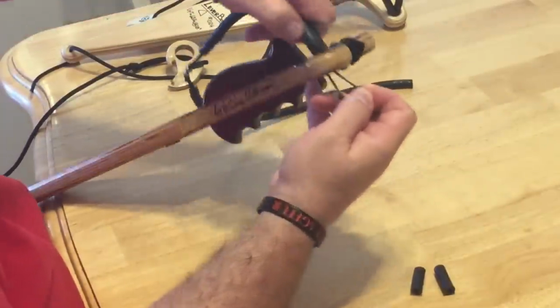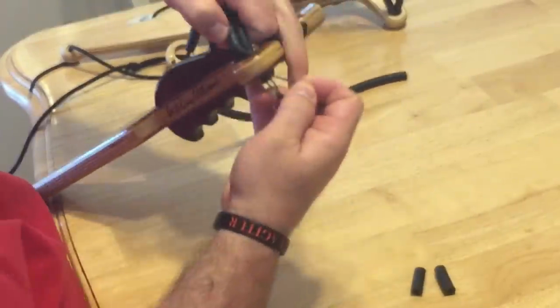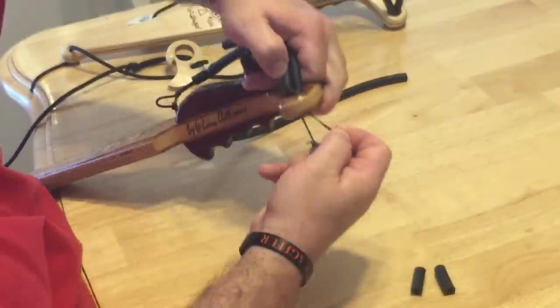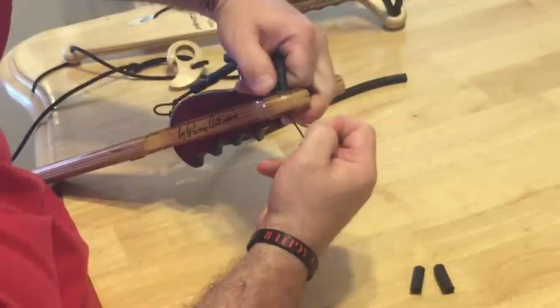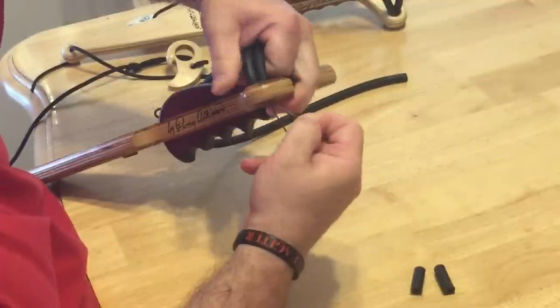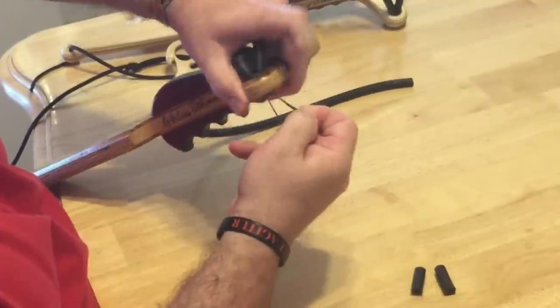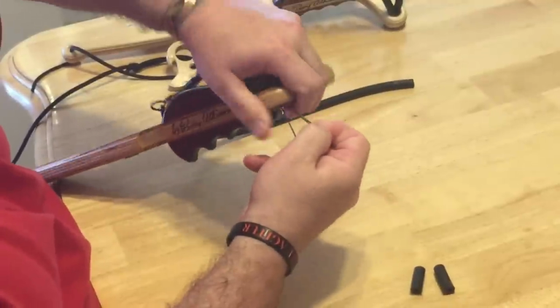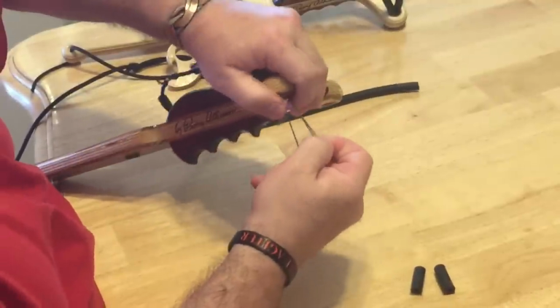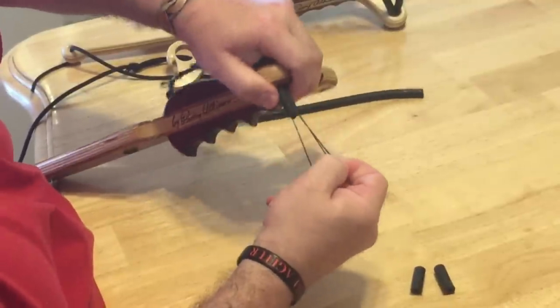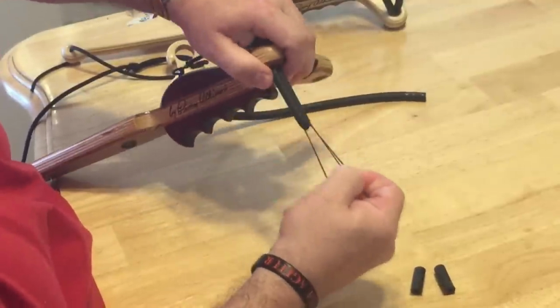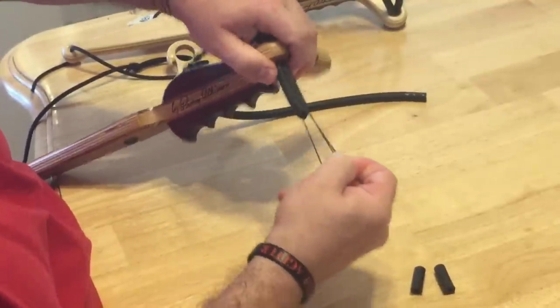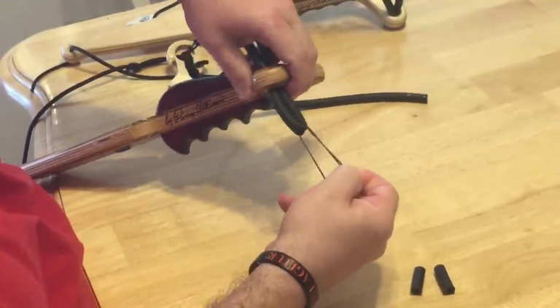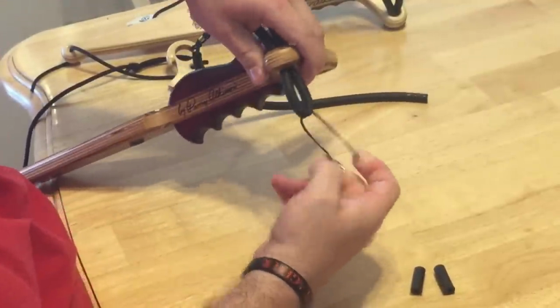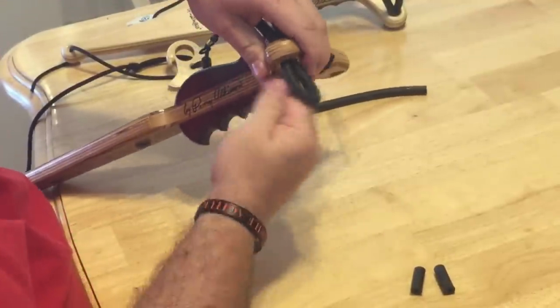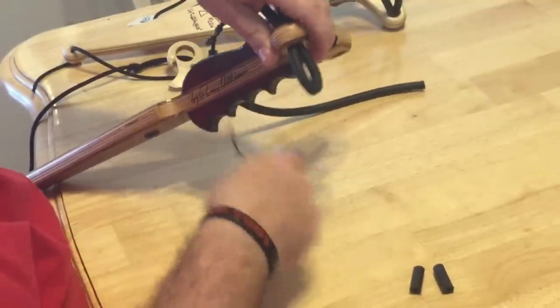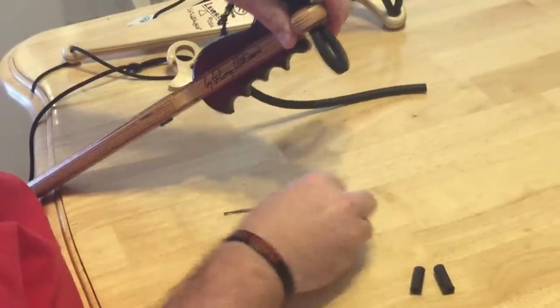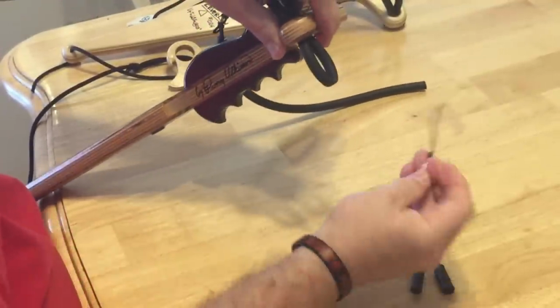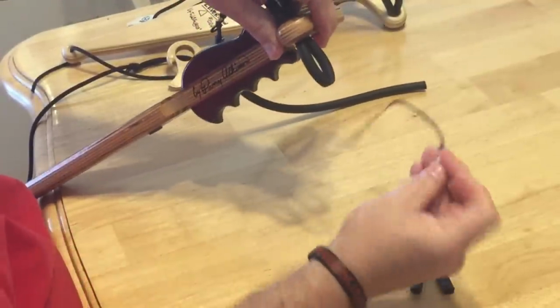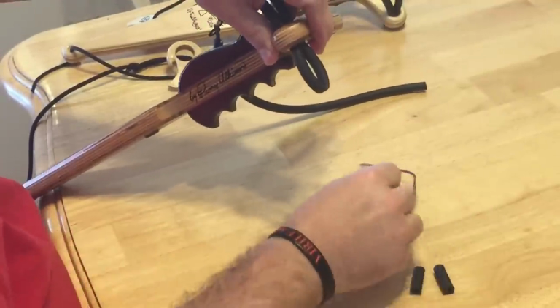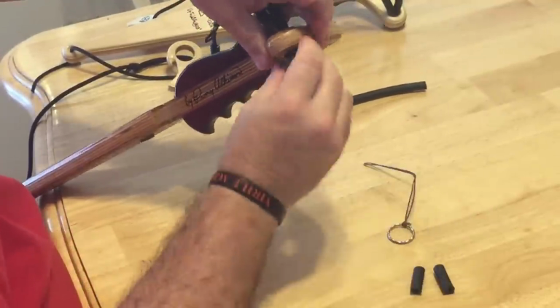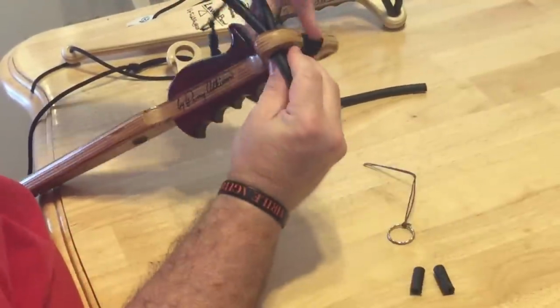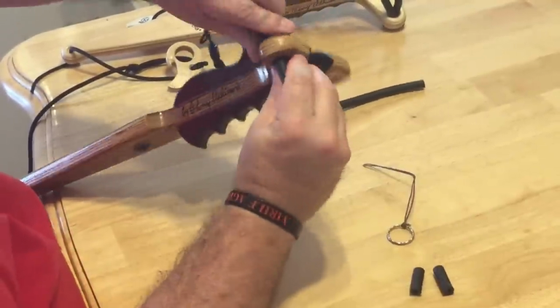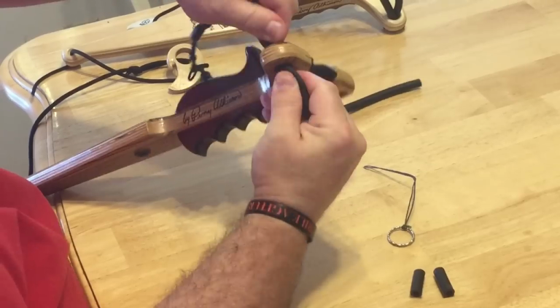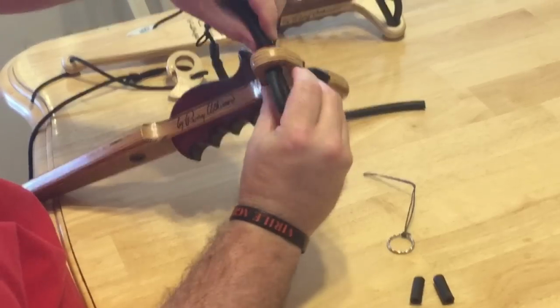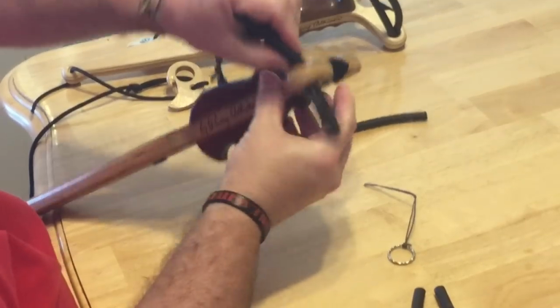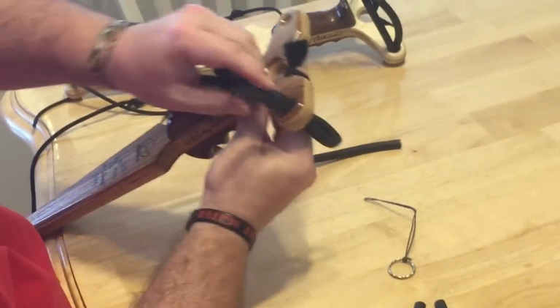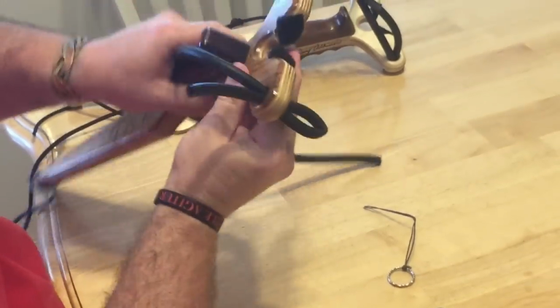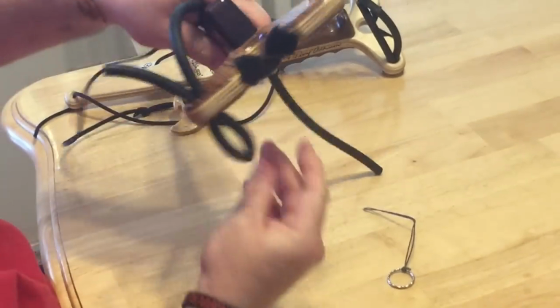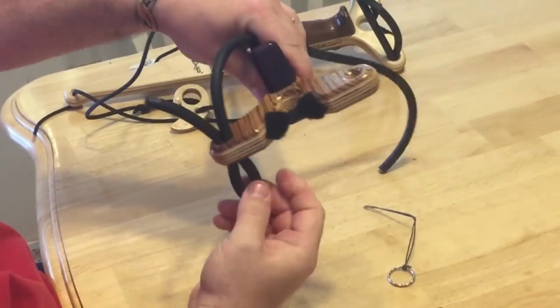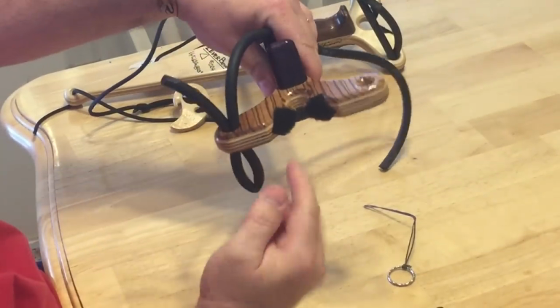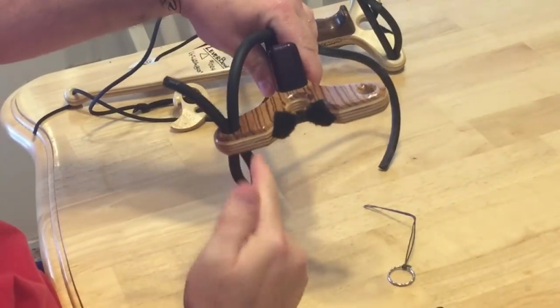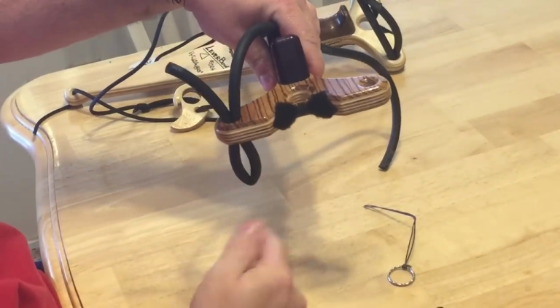Then you just pull it through. Take your string out and lay it aside. That's what it looks like from the top.